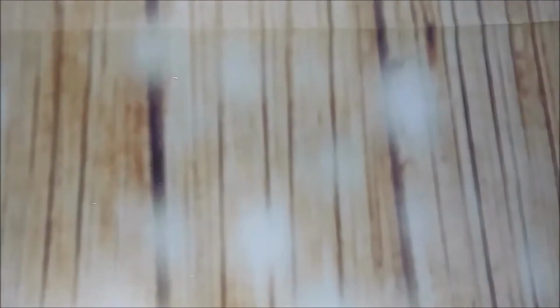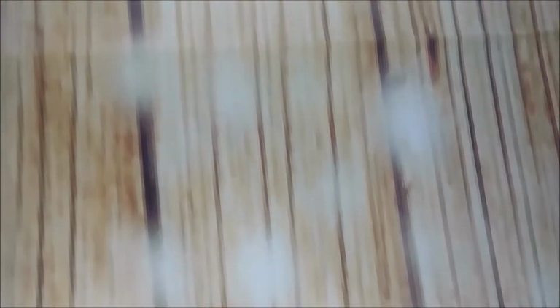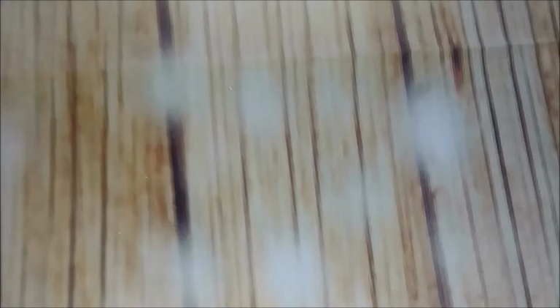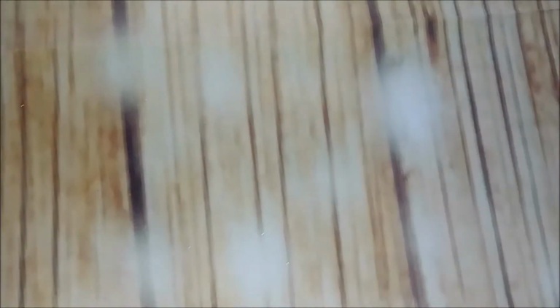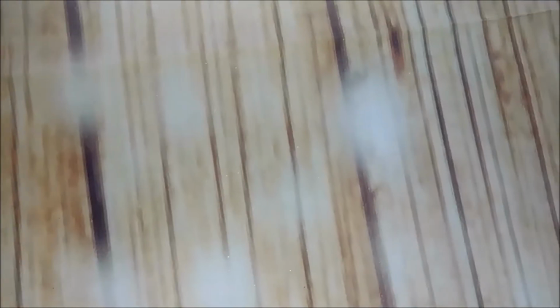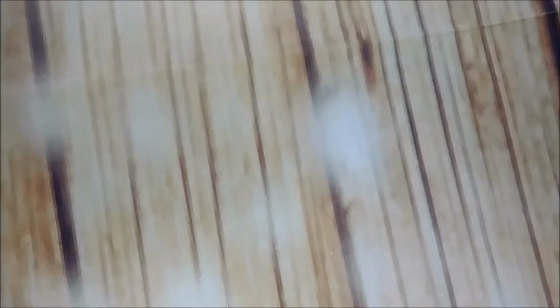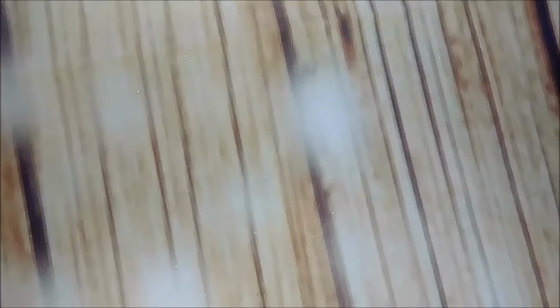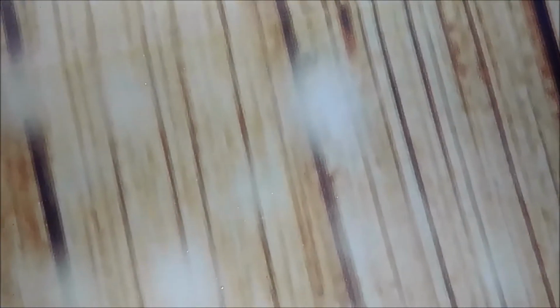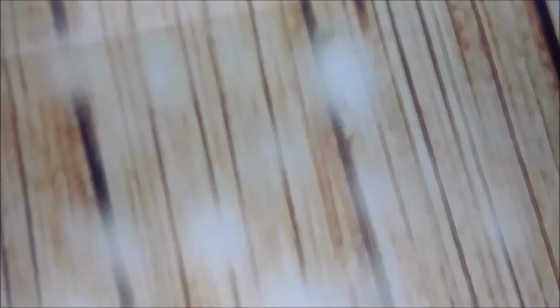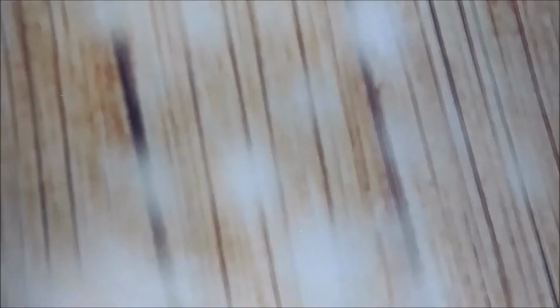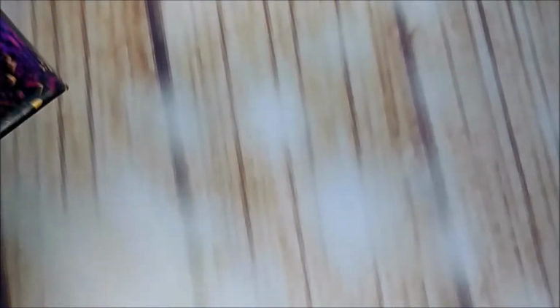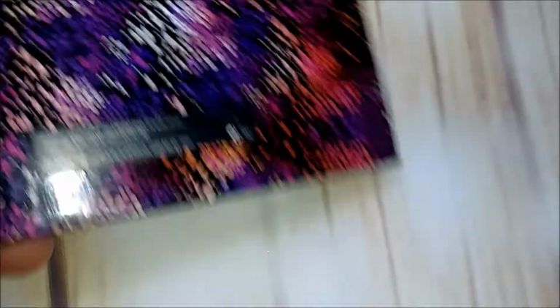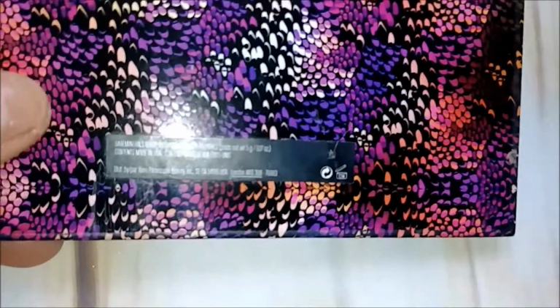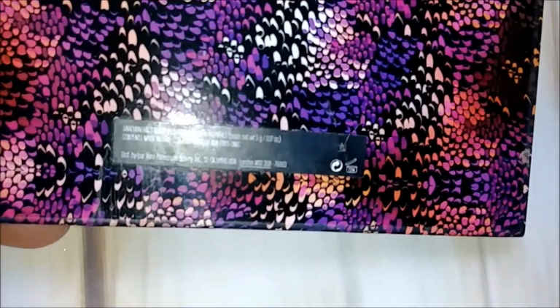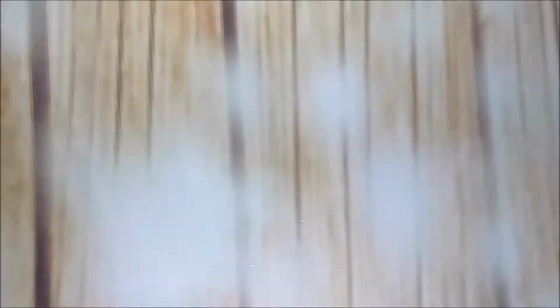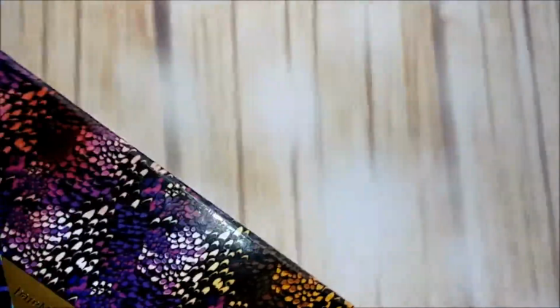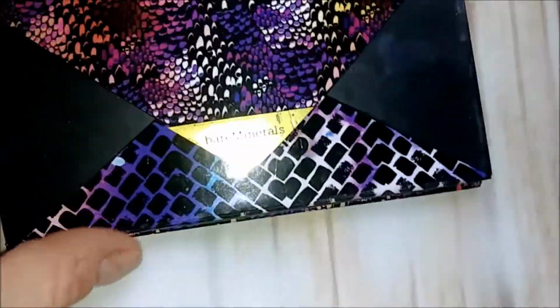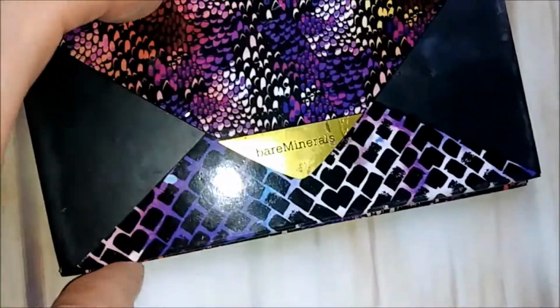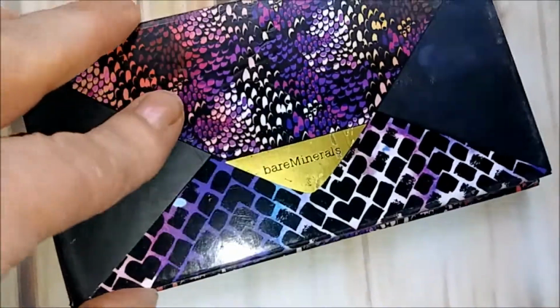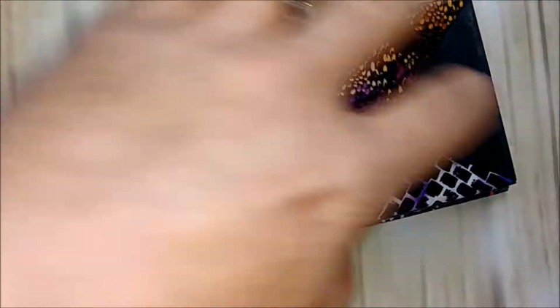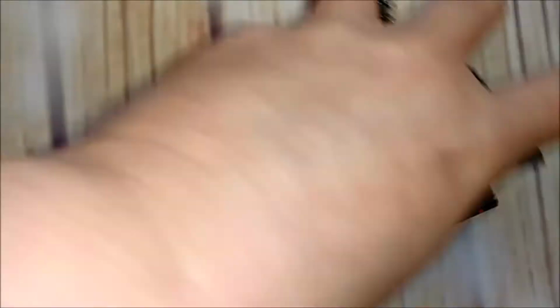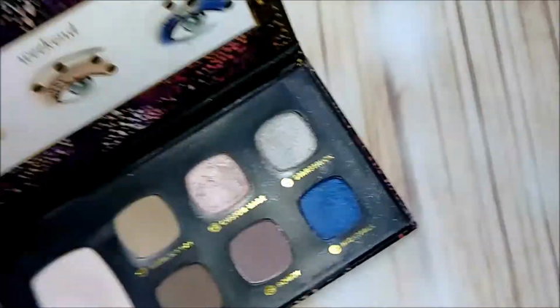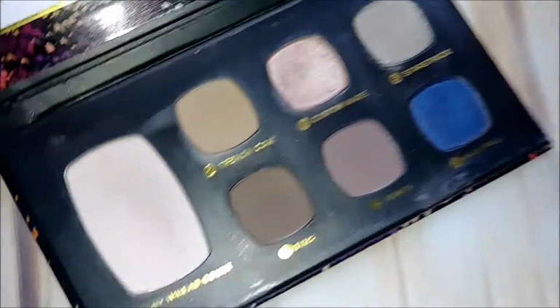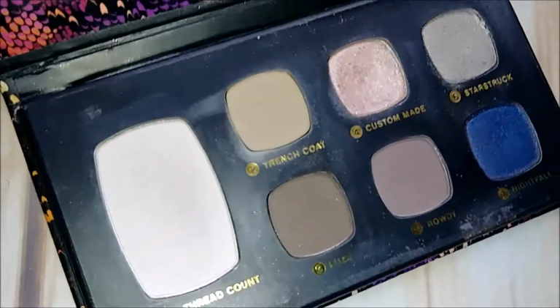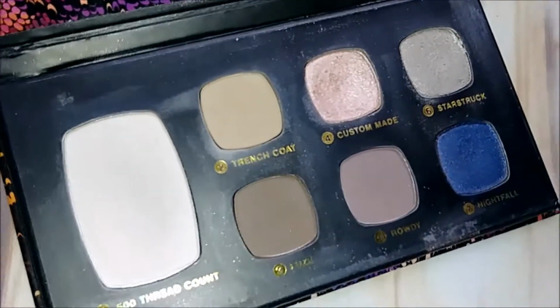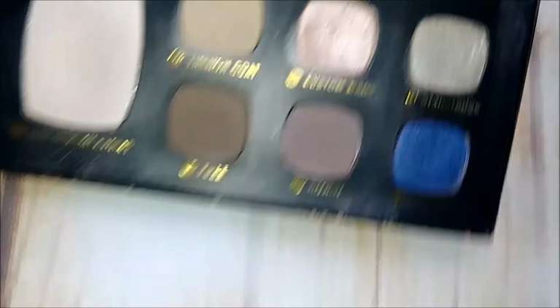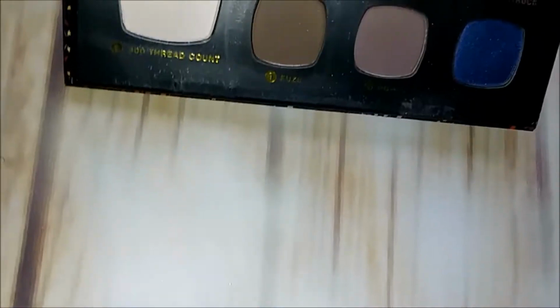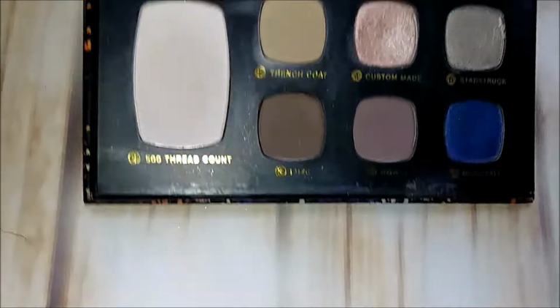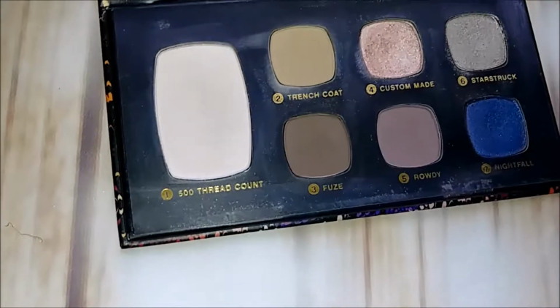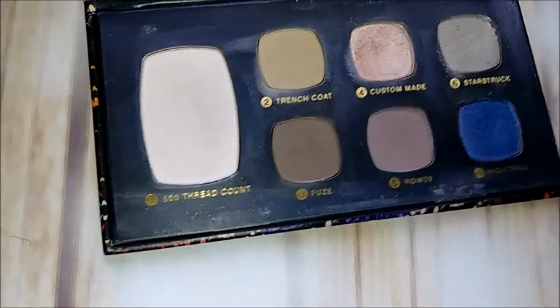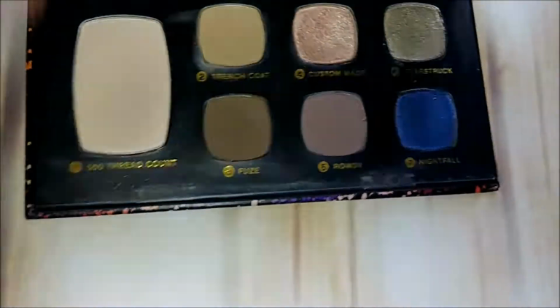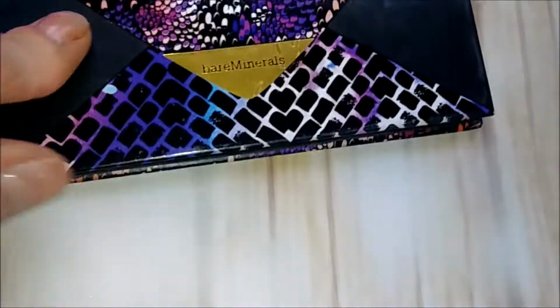Next up is an oldie but a goodie — I believe this is a Bare Minerals palette. That's the inside. I think I'm going to get rid of that one.